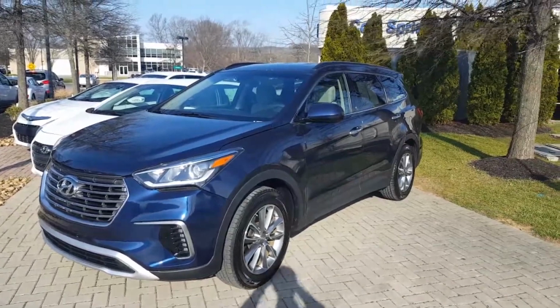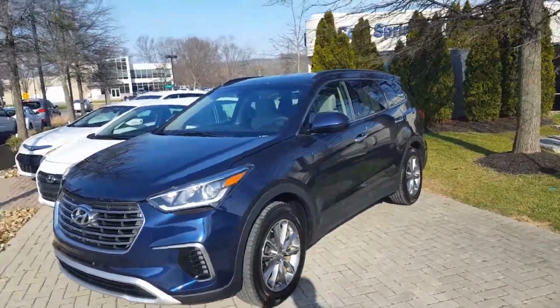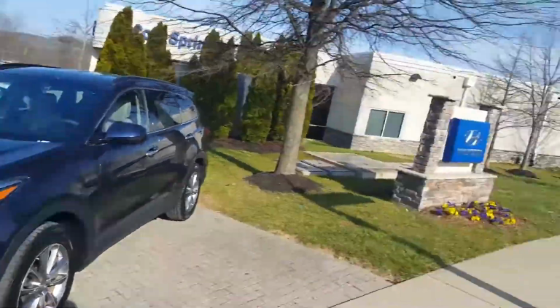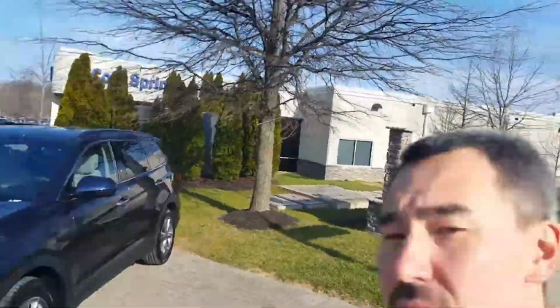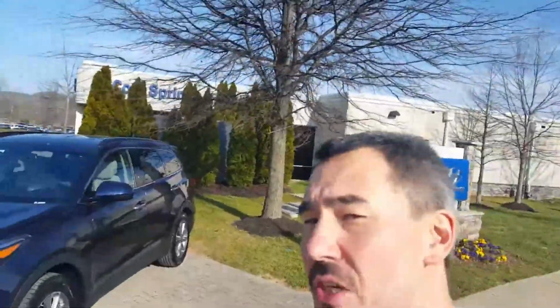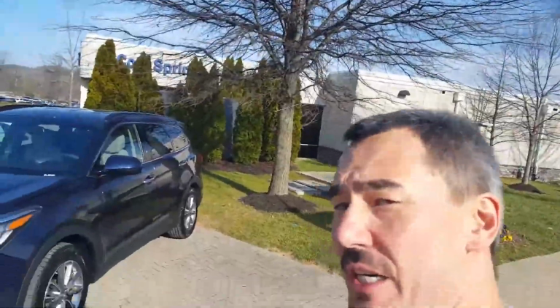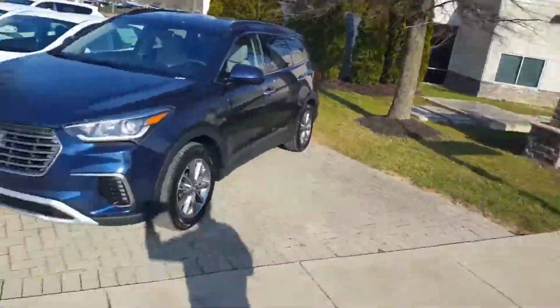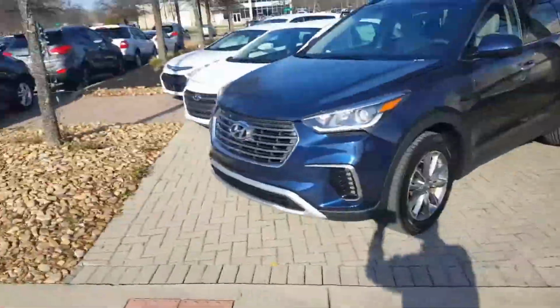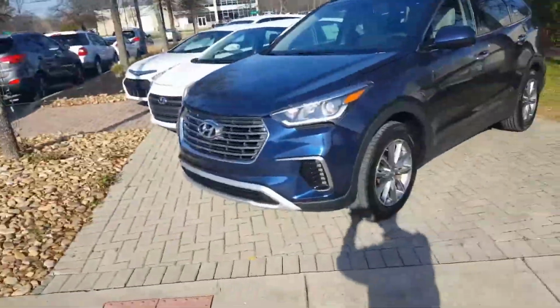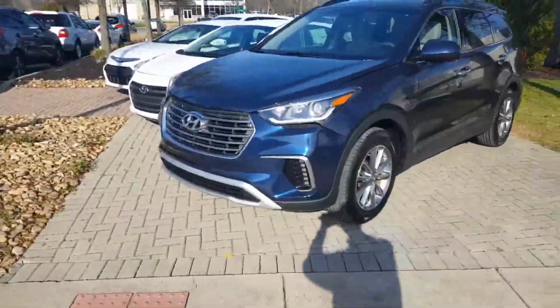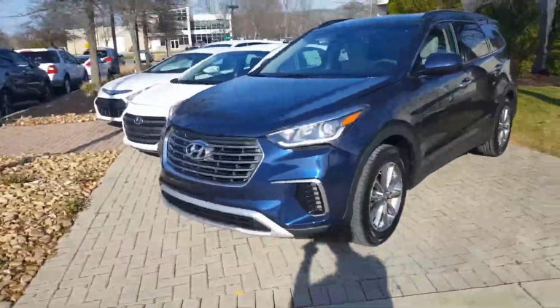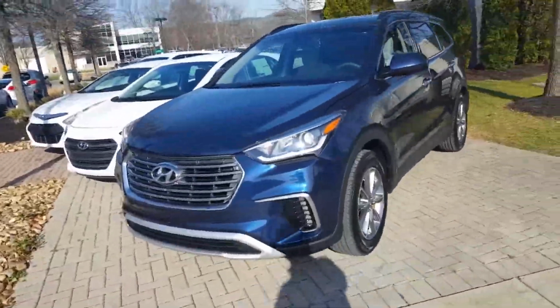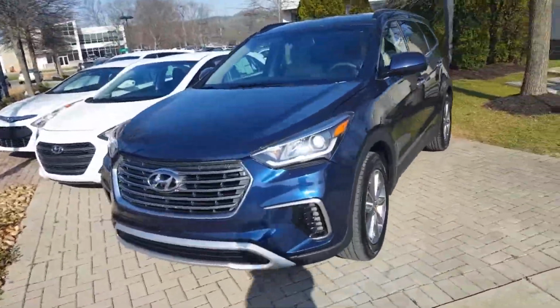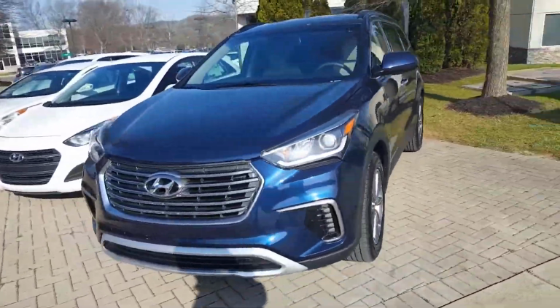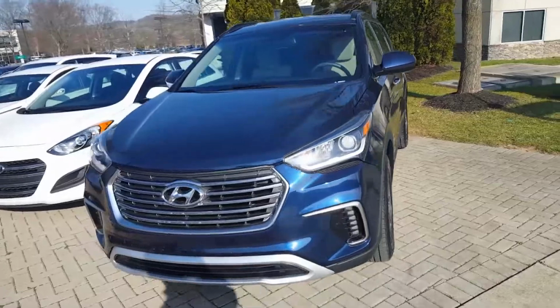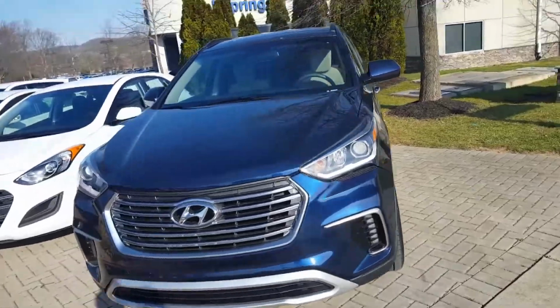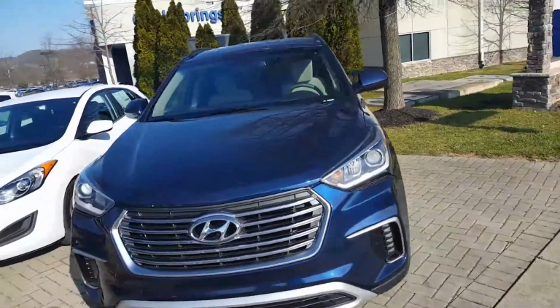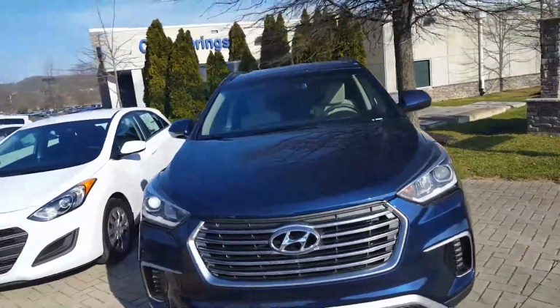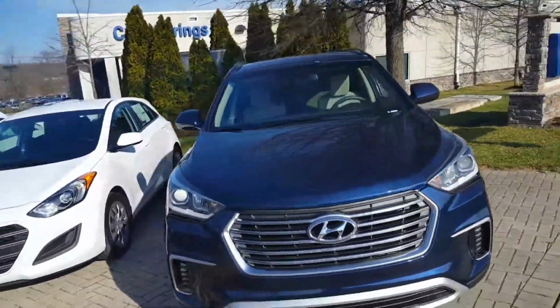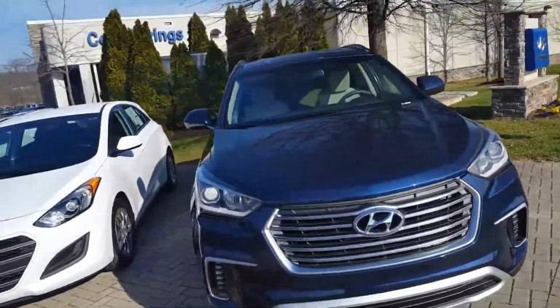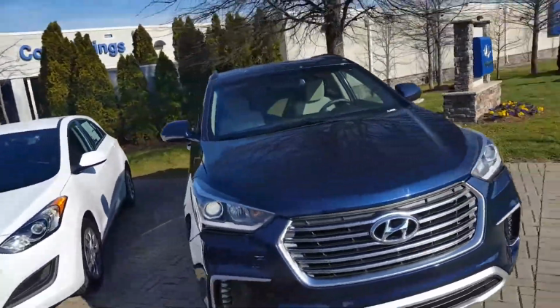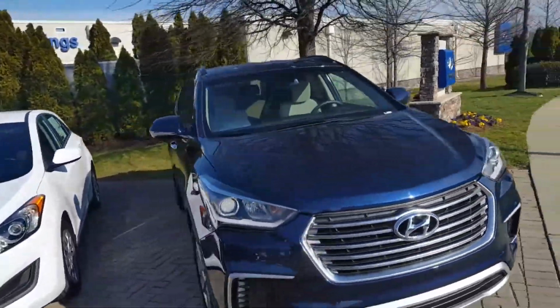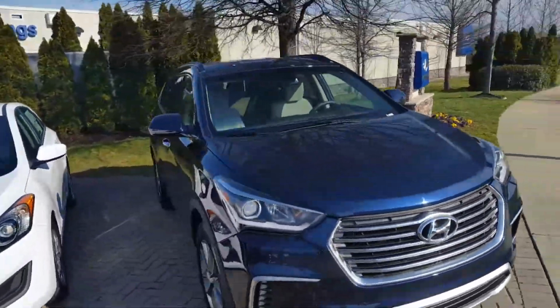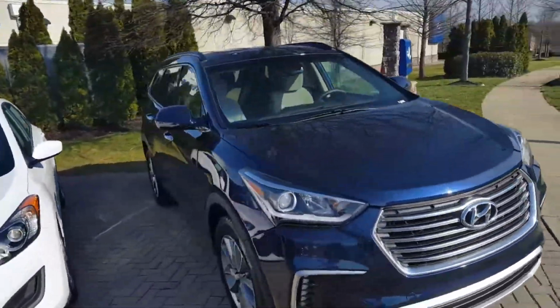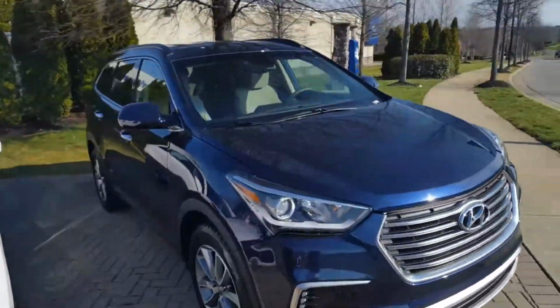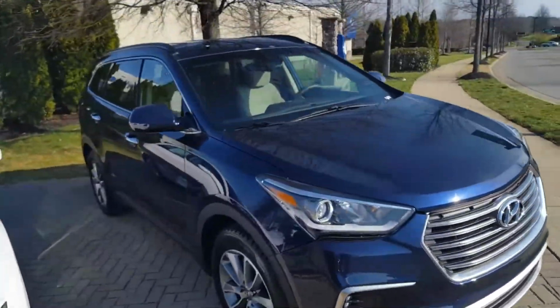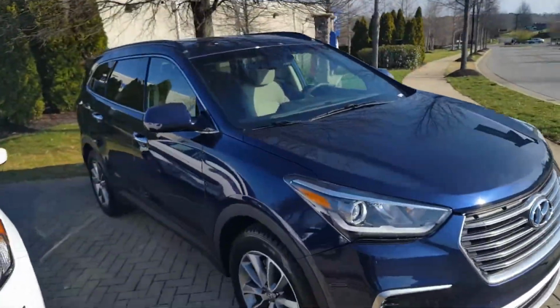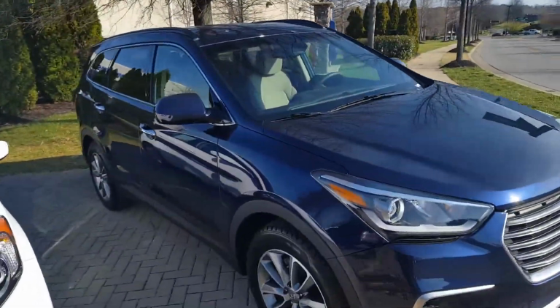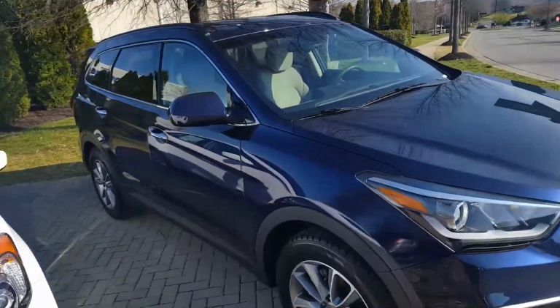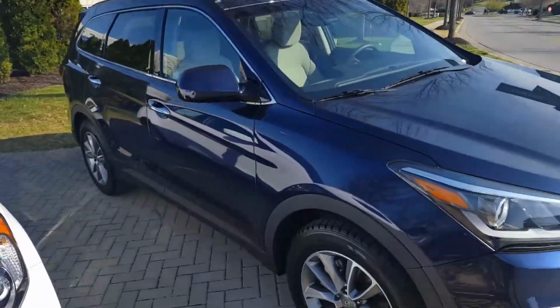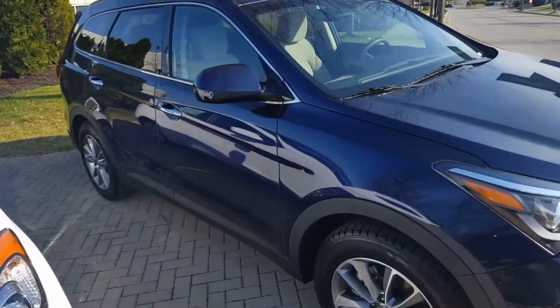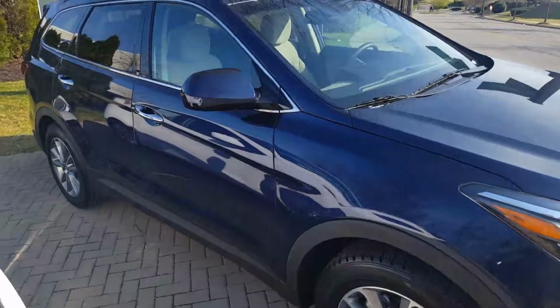Hello Mr. Winters, this is John here at Hyundai of Cool Springs, and here is one of our pre-owned third row Santa Fe's. I believe it matches what you're asking.